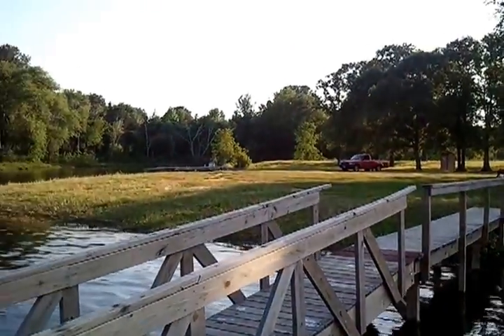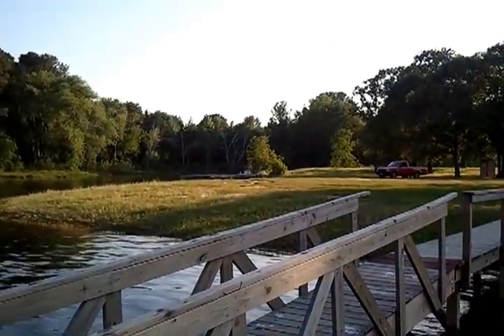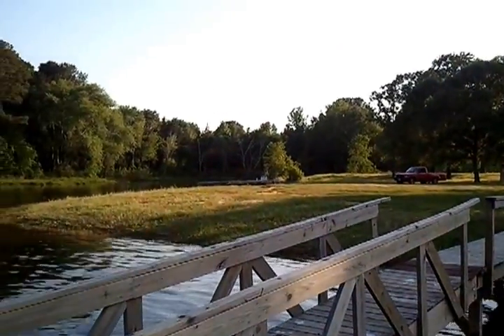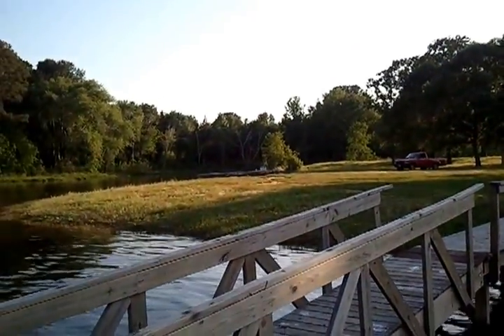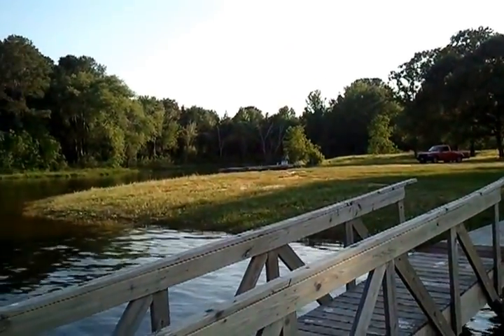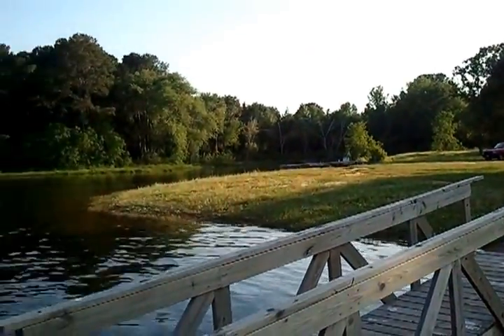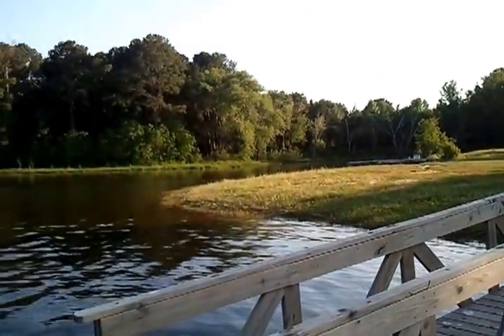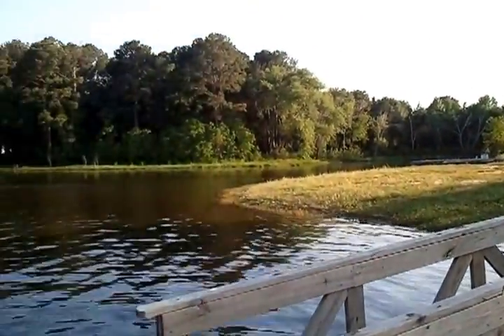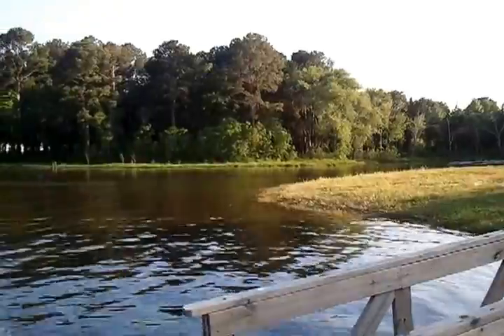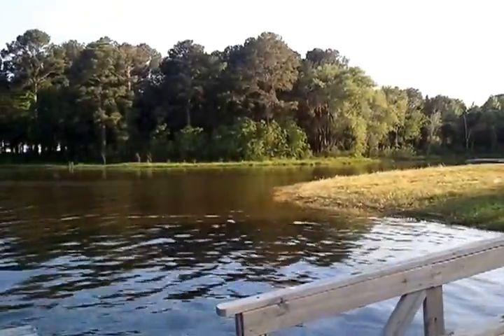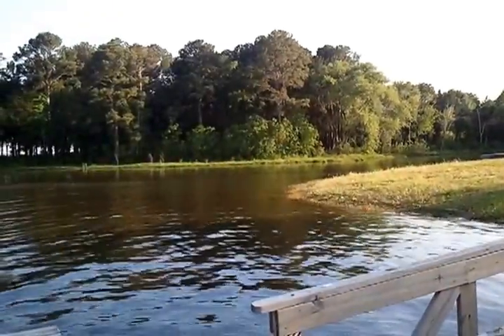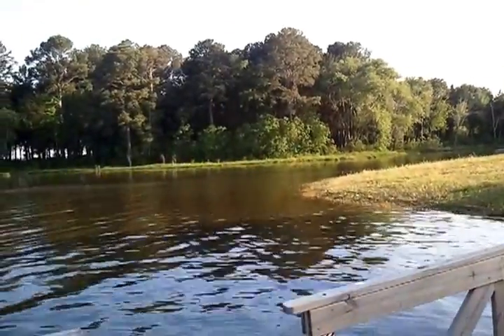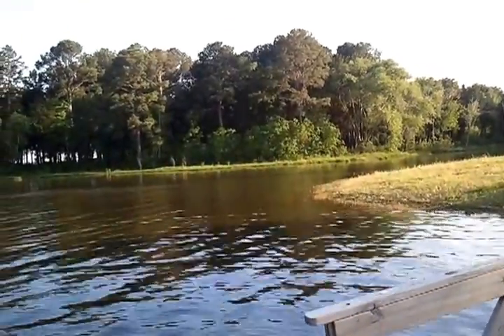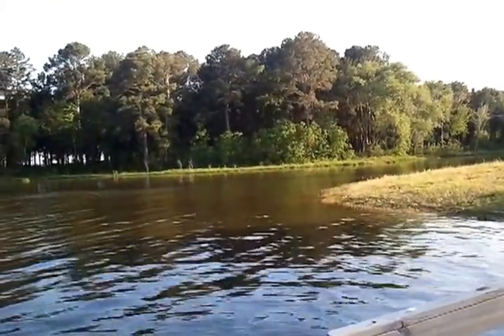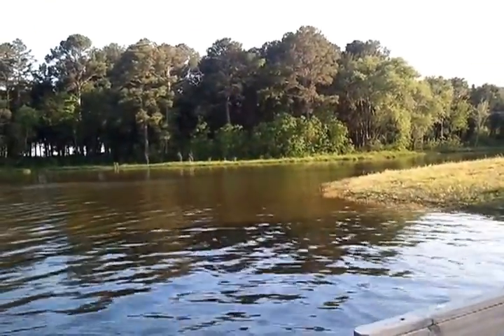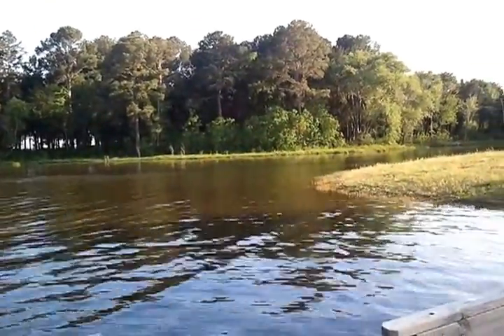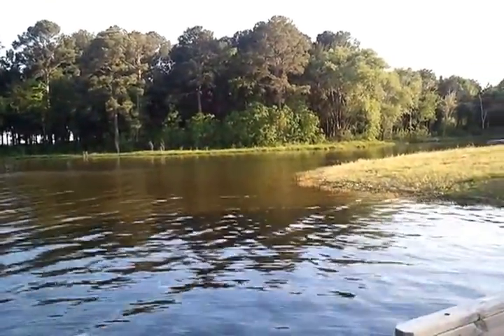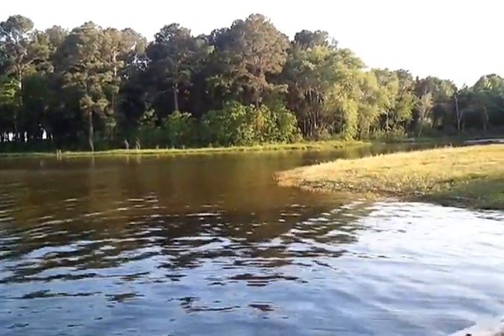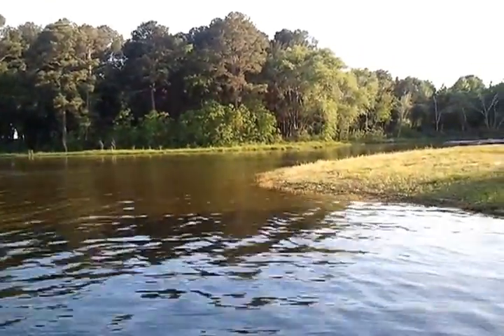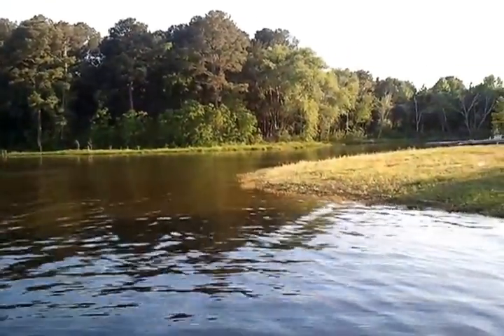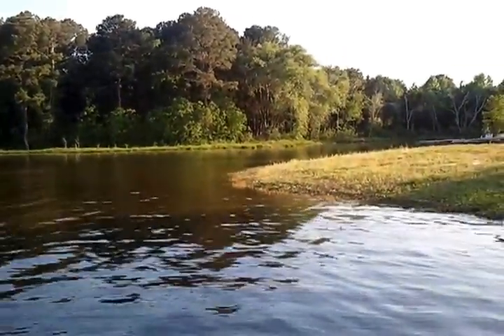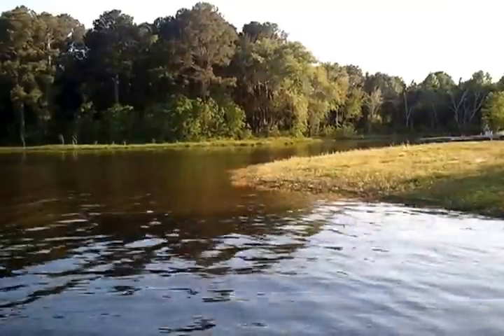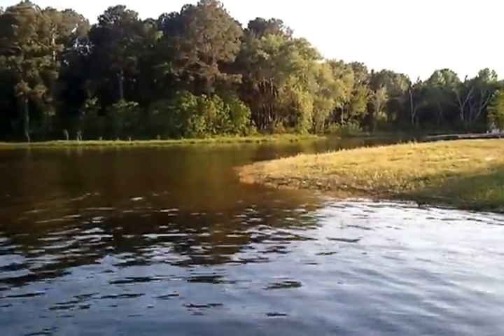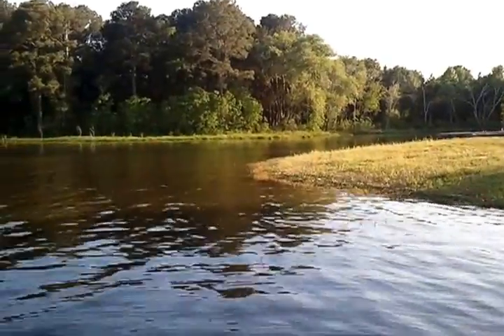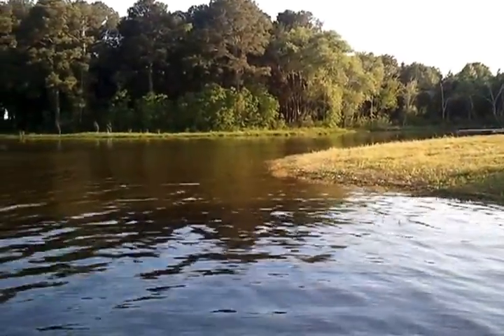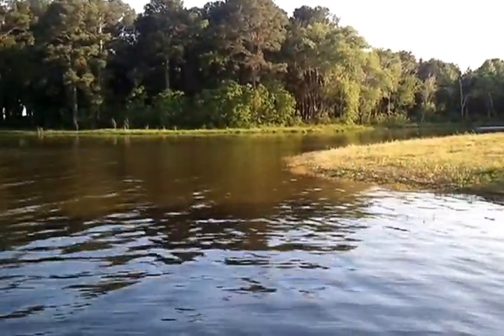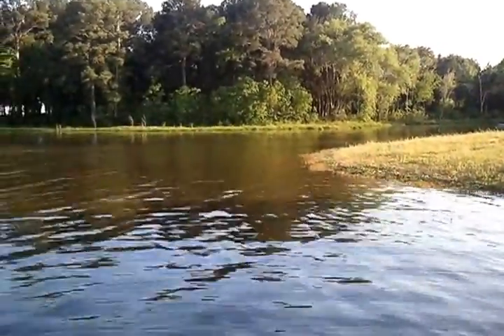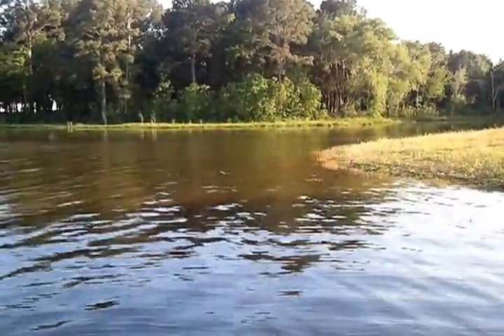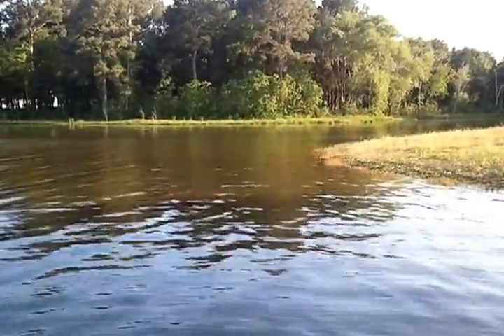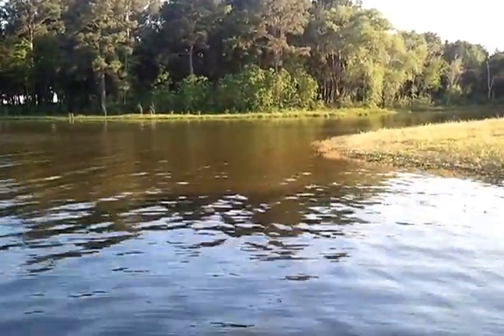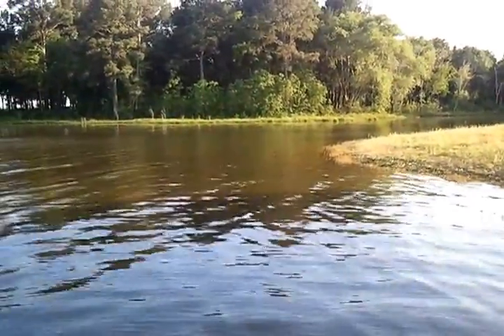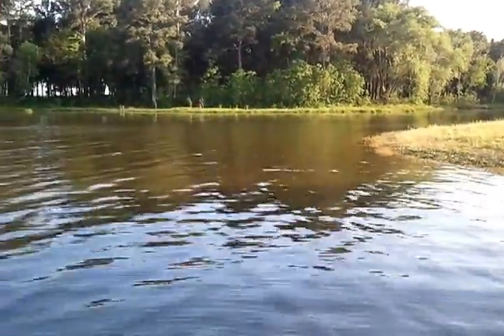You see the dock on the other side. There's a little inlet that's protected from the wind so the kids can play. There's also a sandy beach underneath here so you can actually walk into the lake and not worry about getting yourself cut.